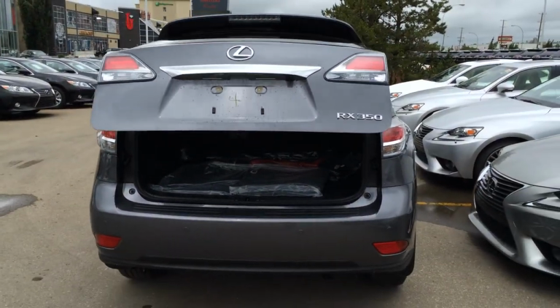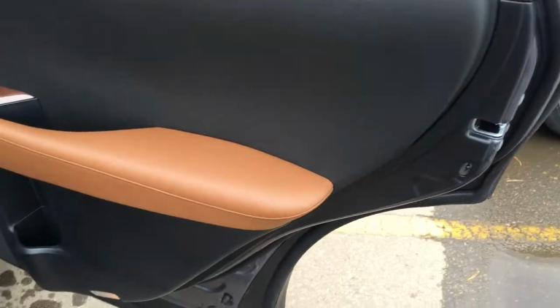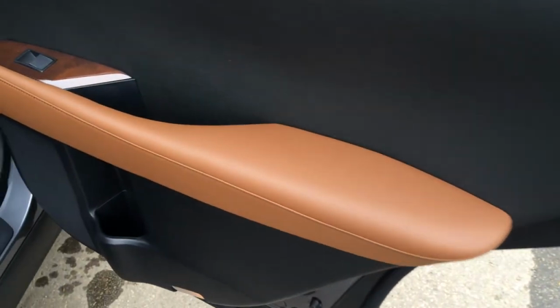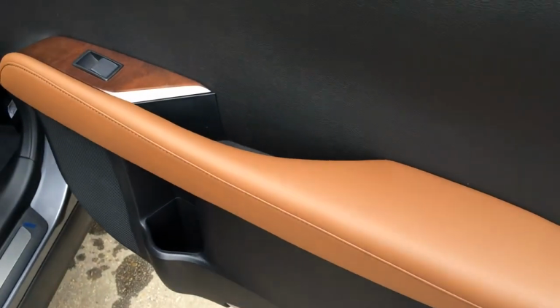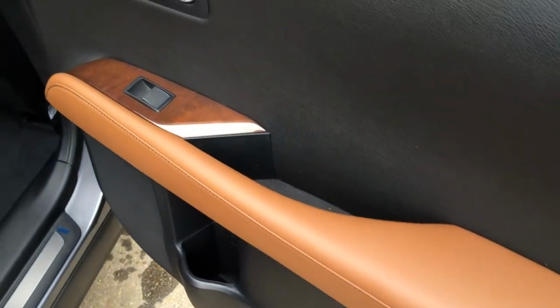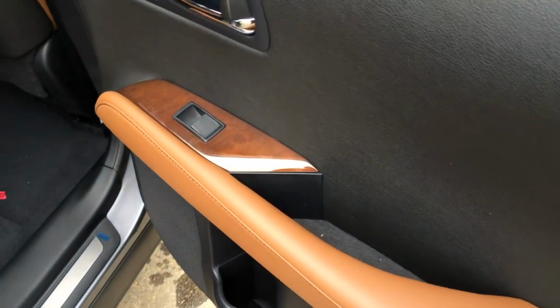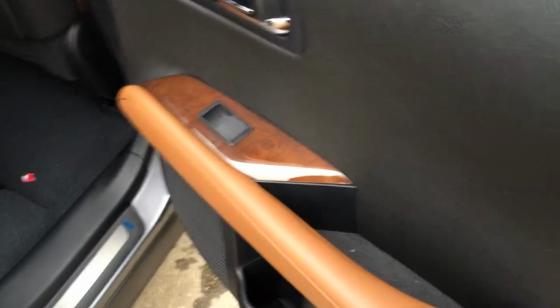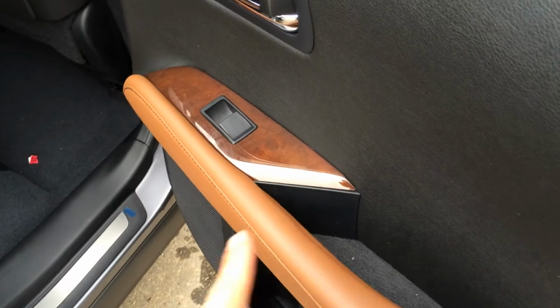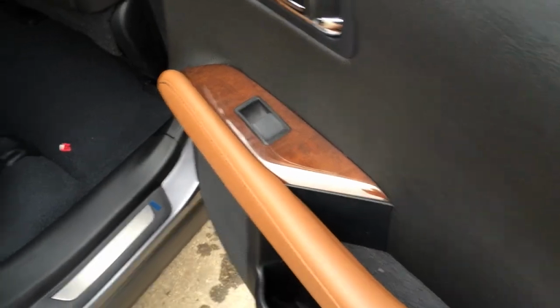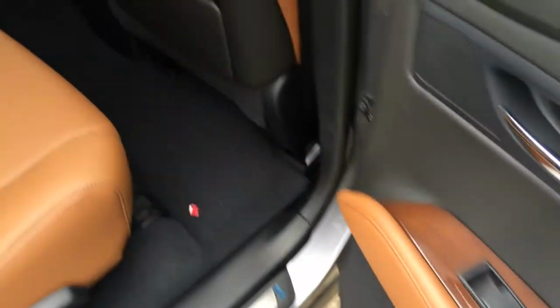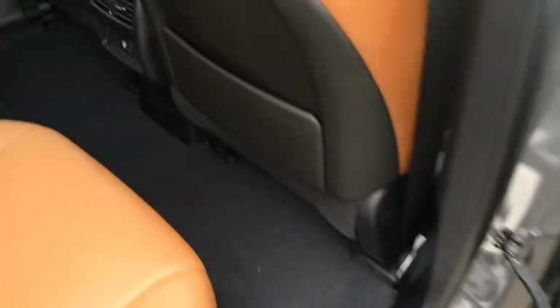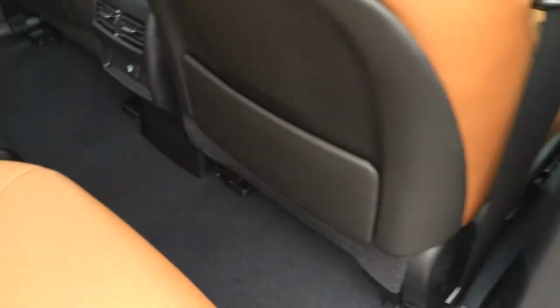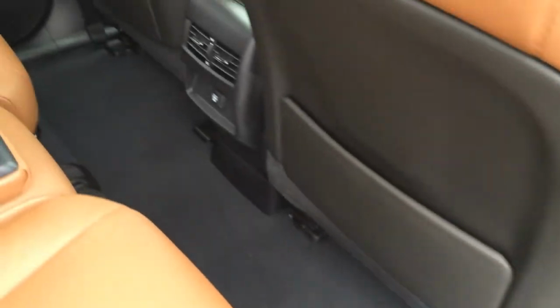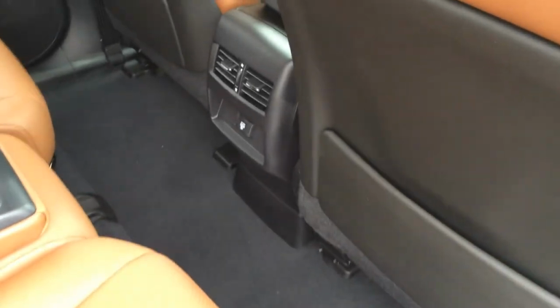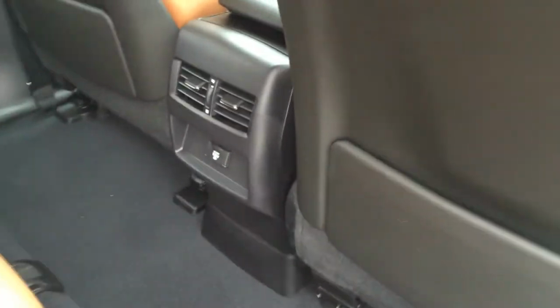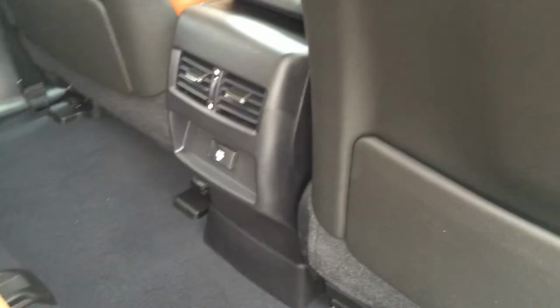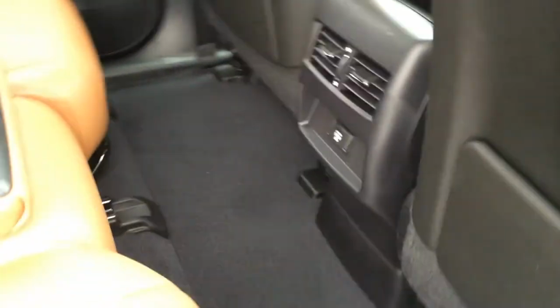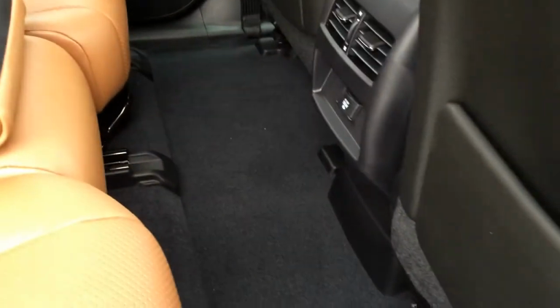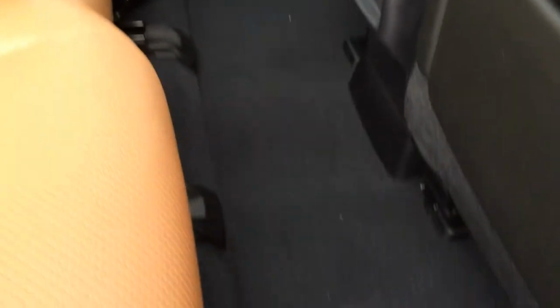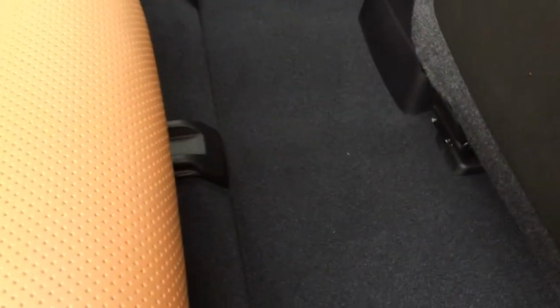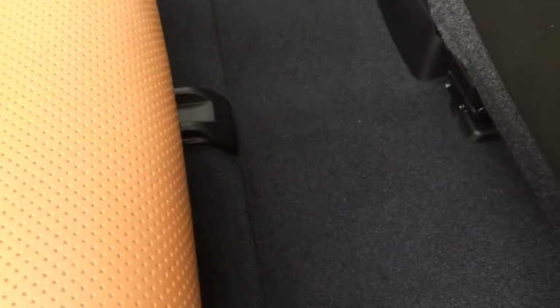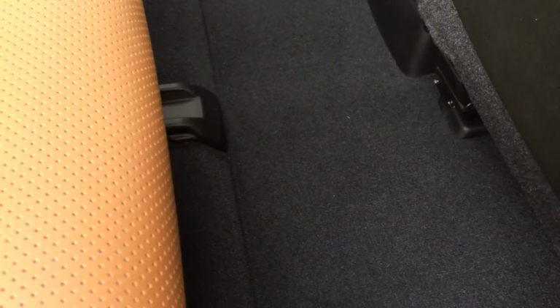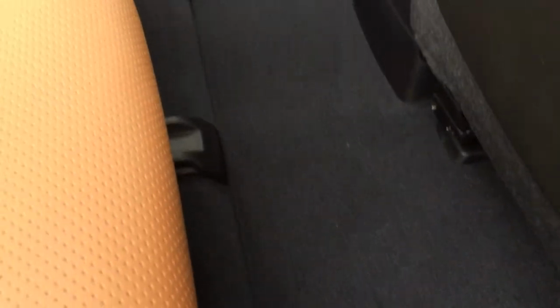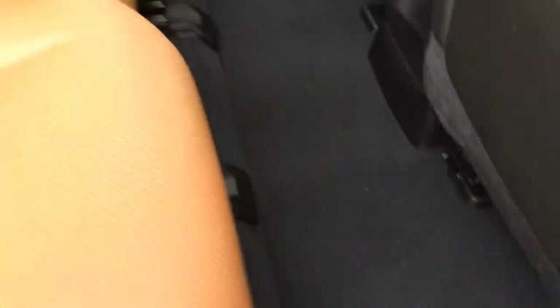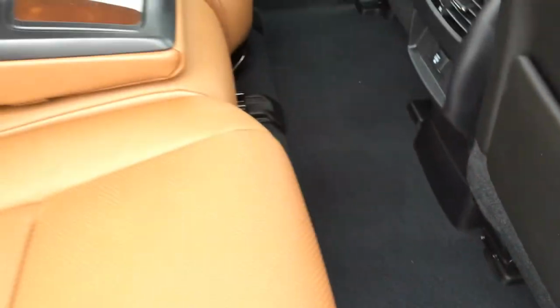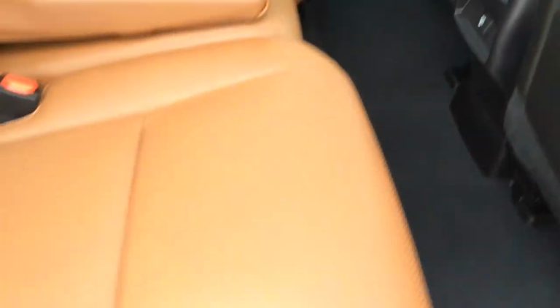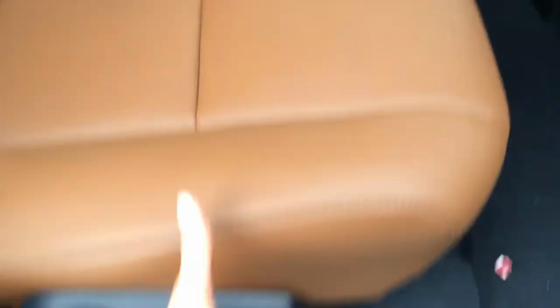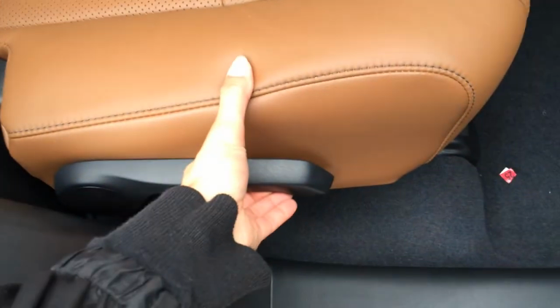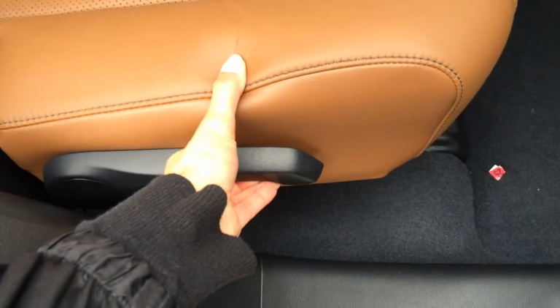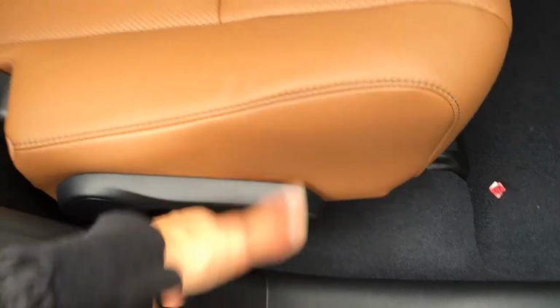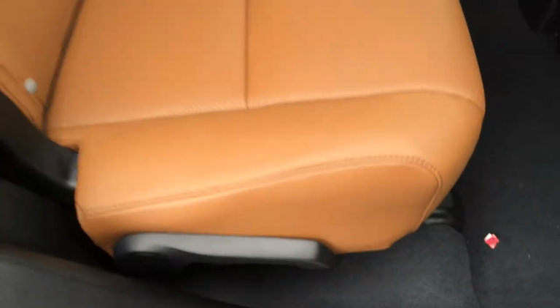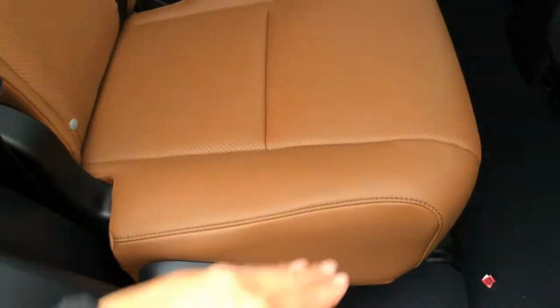A few locks in the back doors, window controls, and the wood trim continues back here. Back seat pockets, ventilation ducts, and a plug-in. Underneath the seats you have slider bars to move the seat forward and backwards. Just like the trunk, you have levers on the side that will fold down the seats.